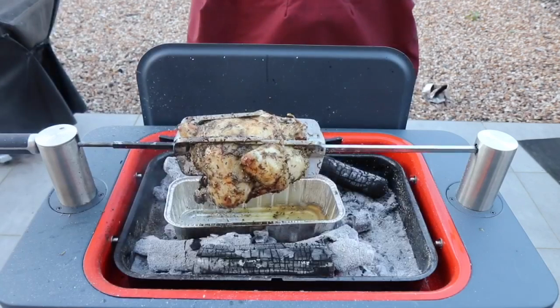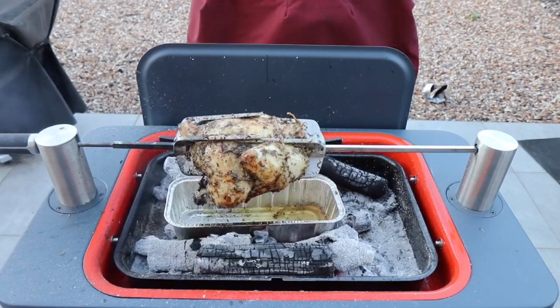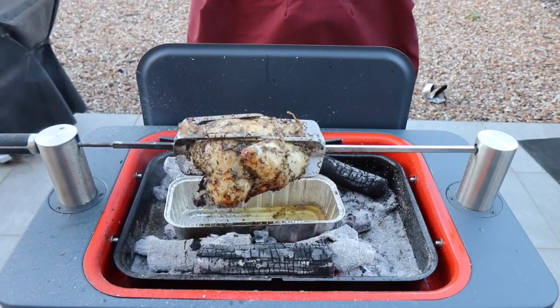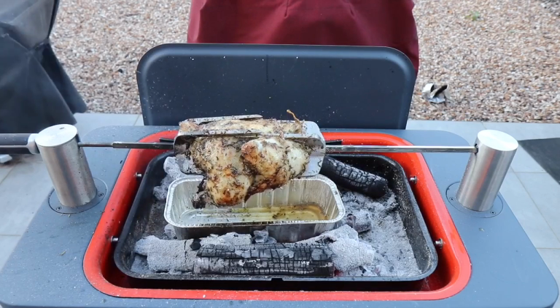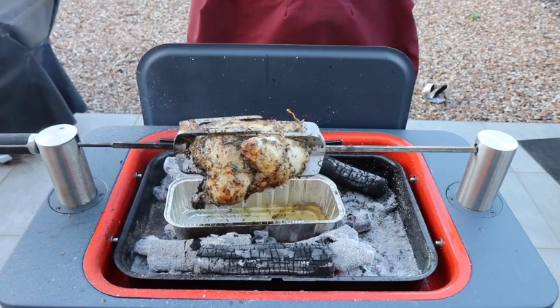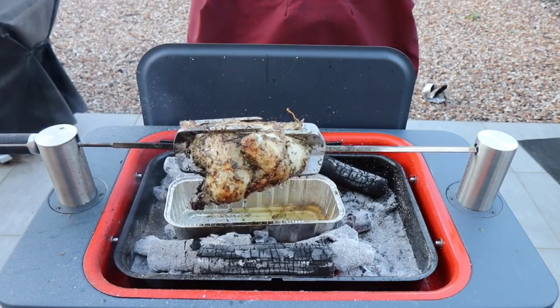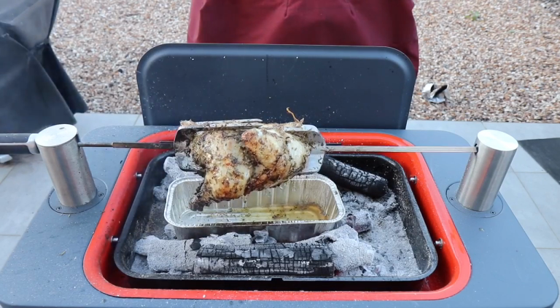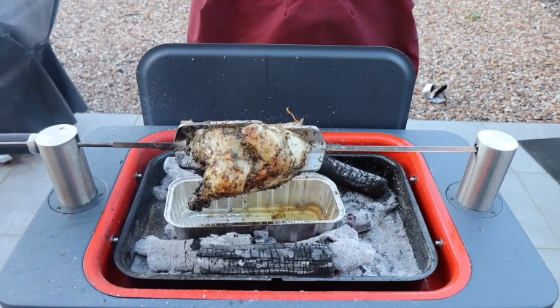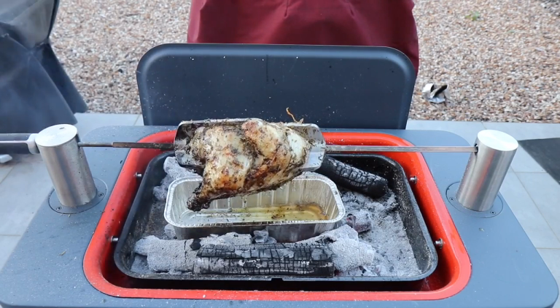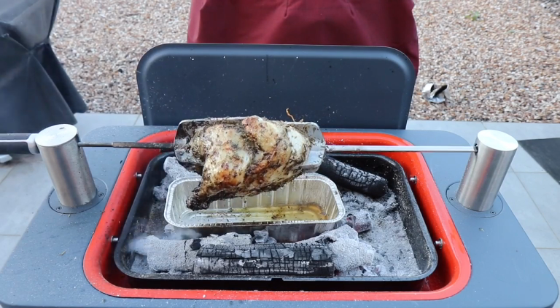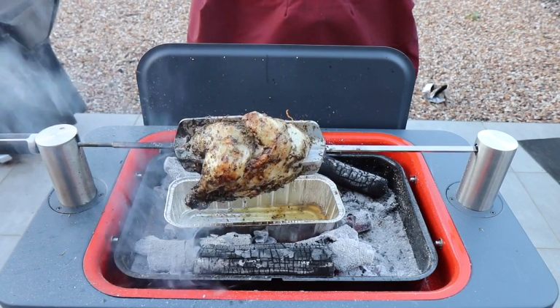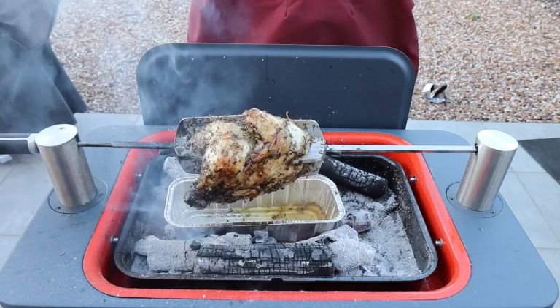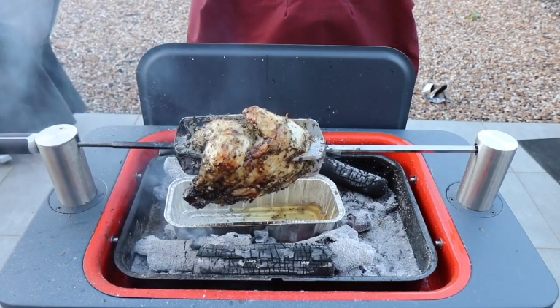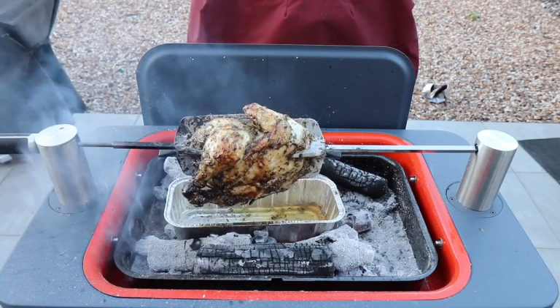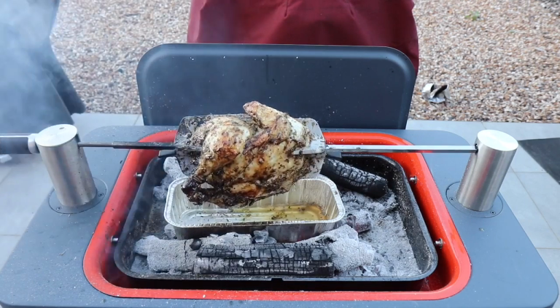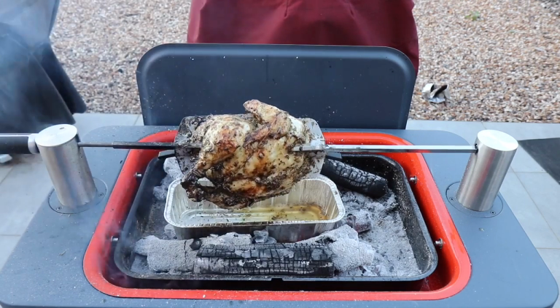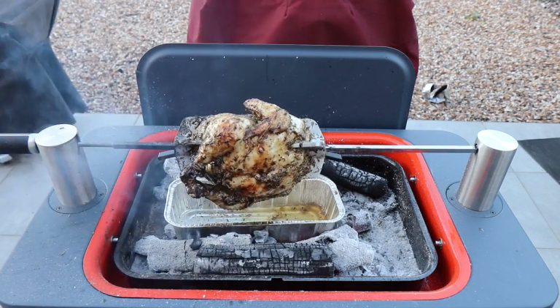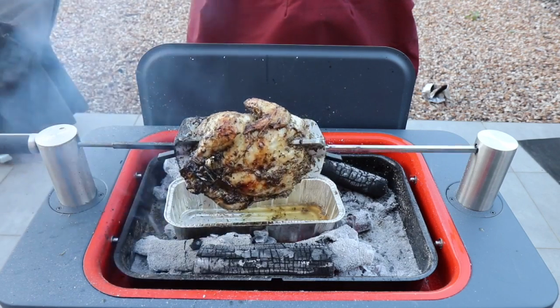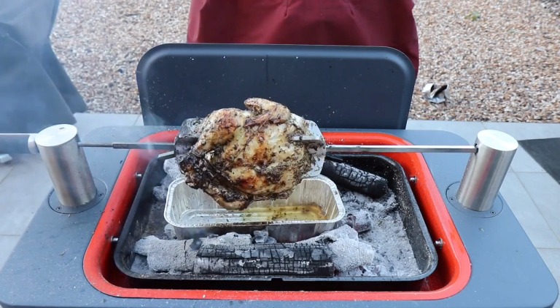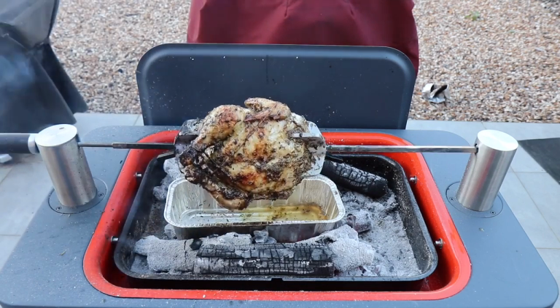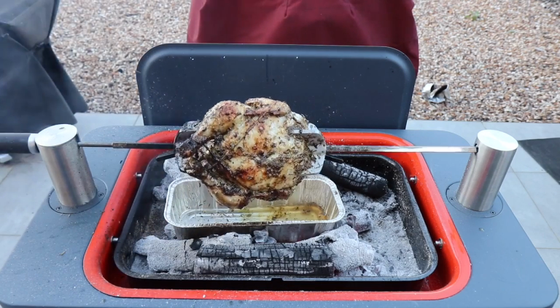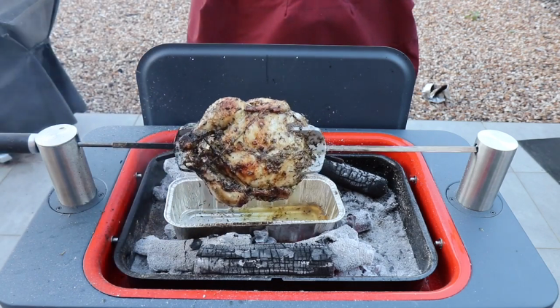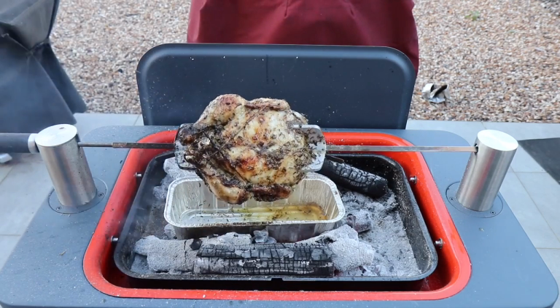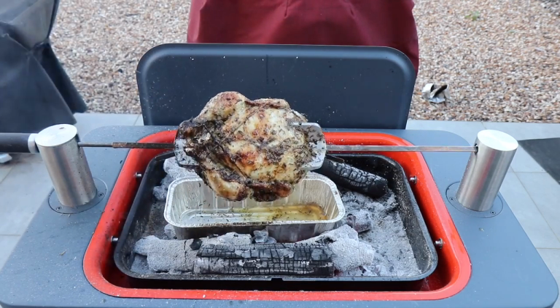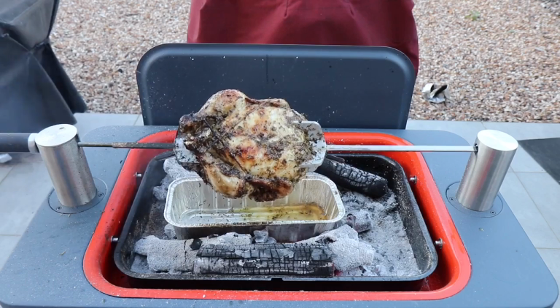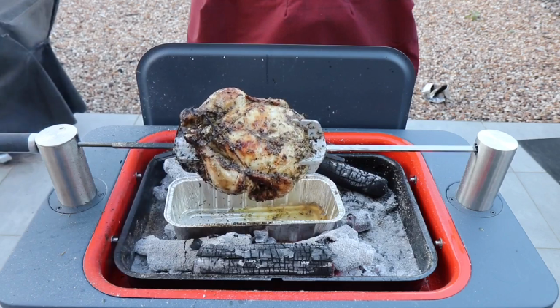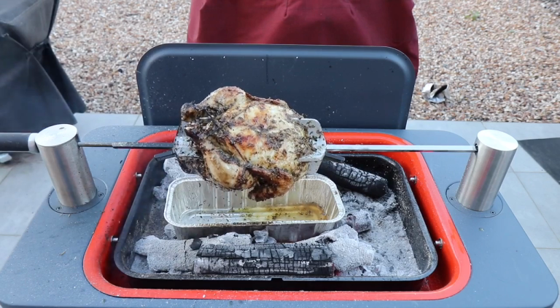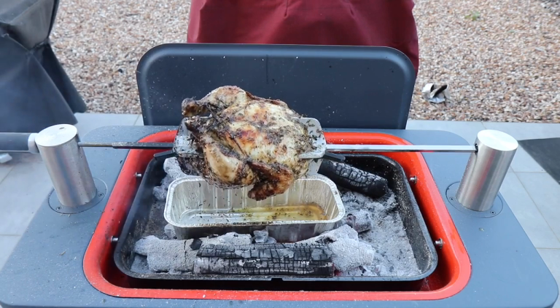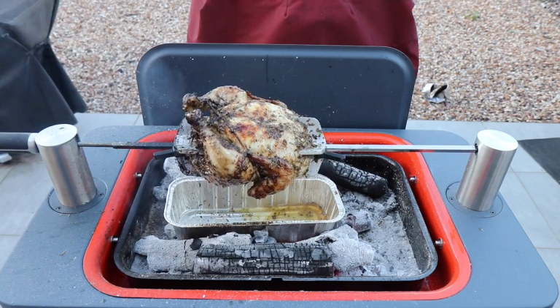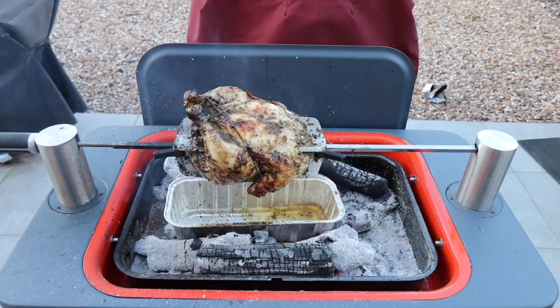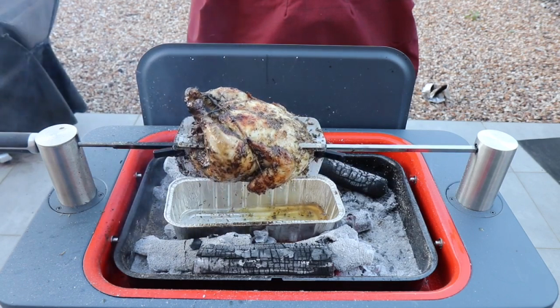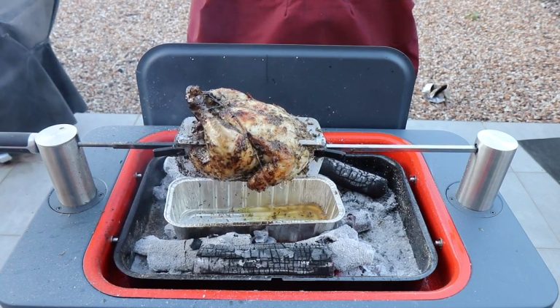We're now just roughly at an hour and the chicken is starting to take on a nice bit of colour. Had a couple of little flare-ups — calmed them down with a little bit of water. The chicken is actually looking really tasty now, so we're getting excited and looking forward to tasting it soon.